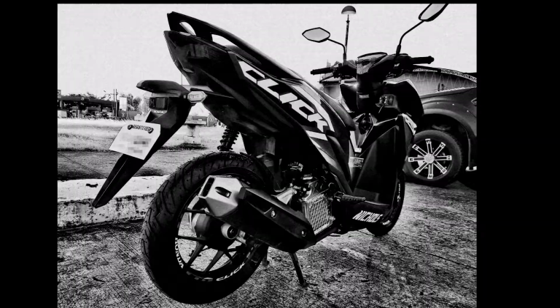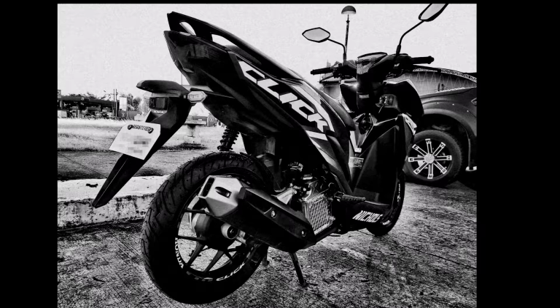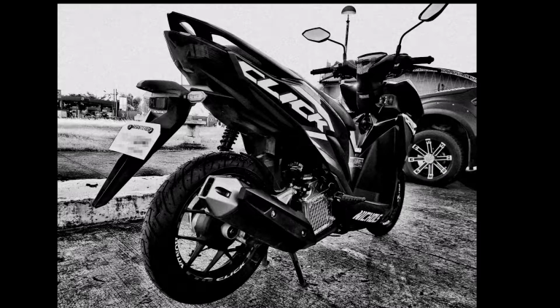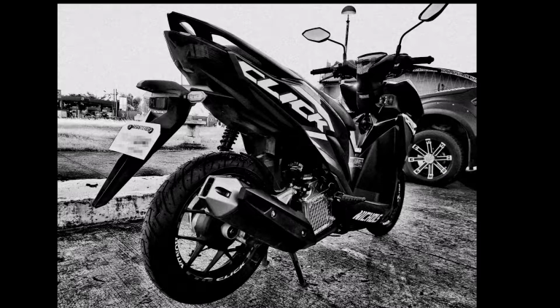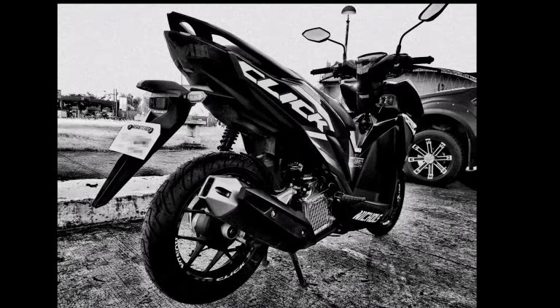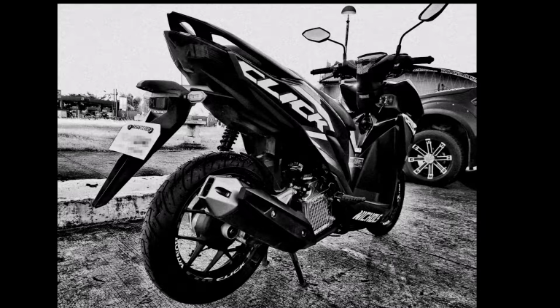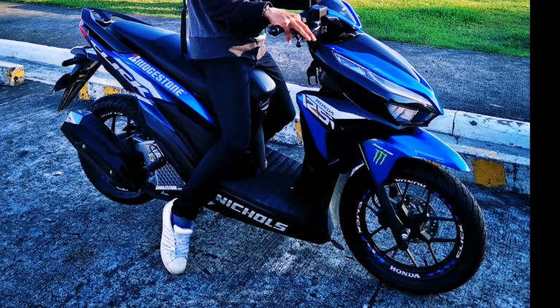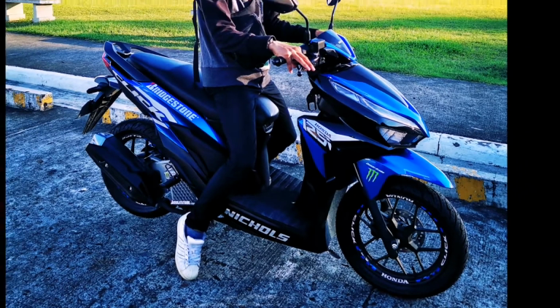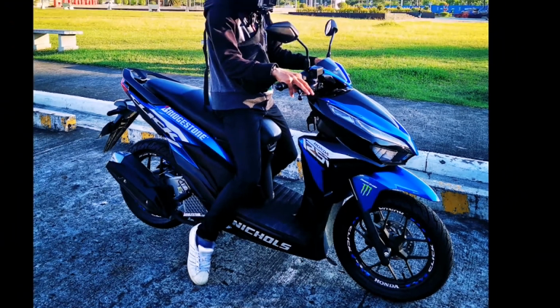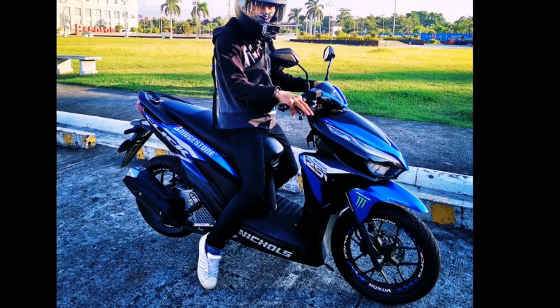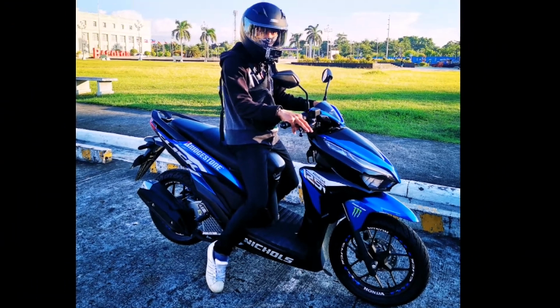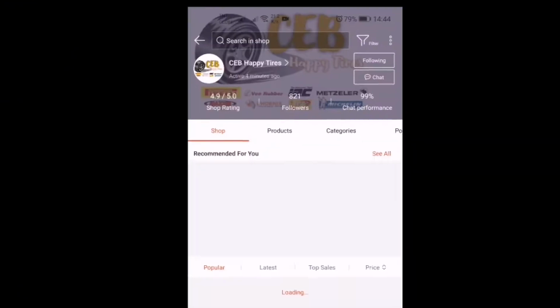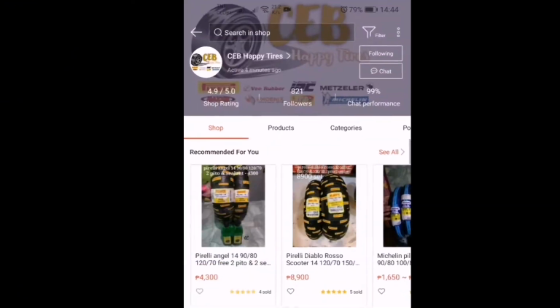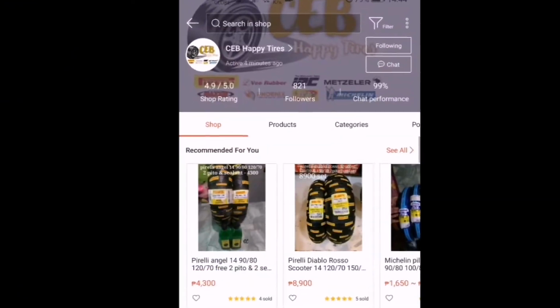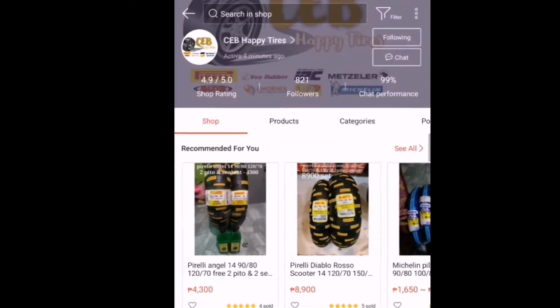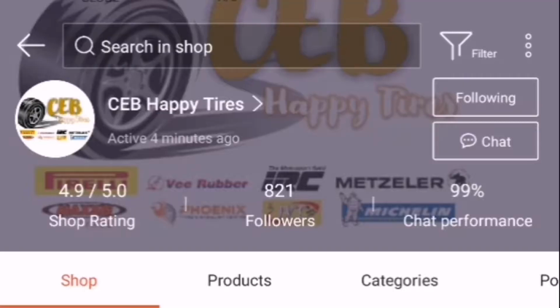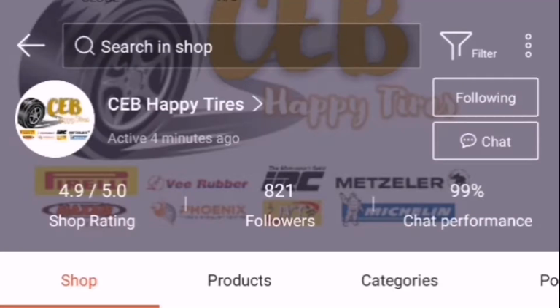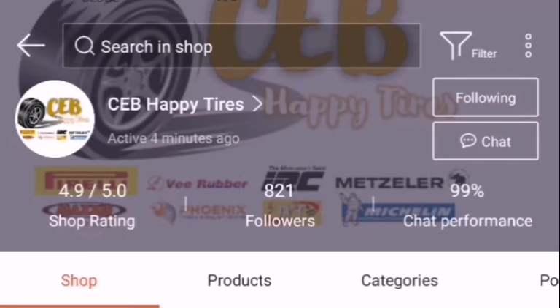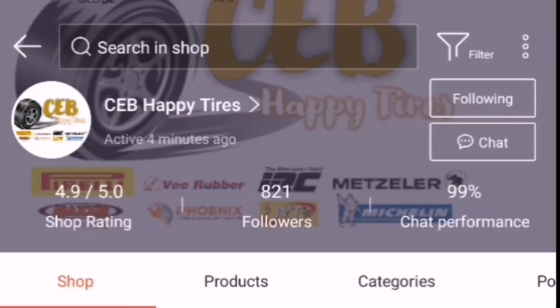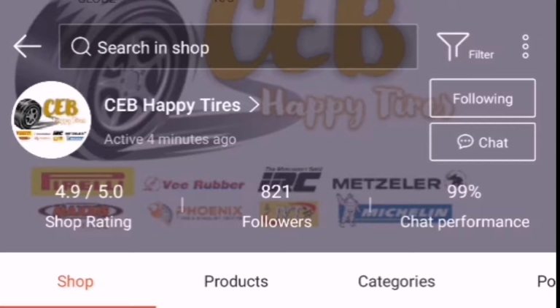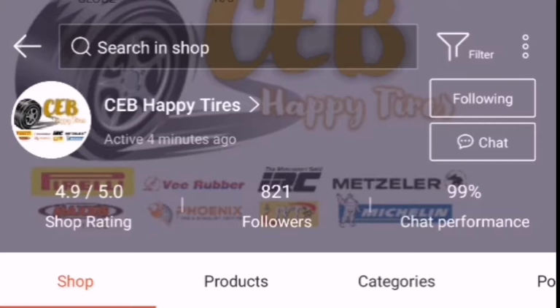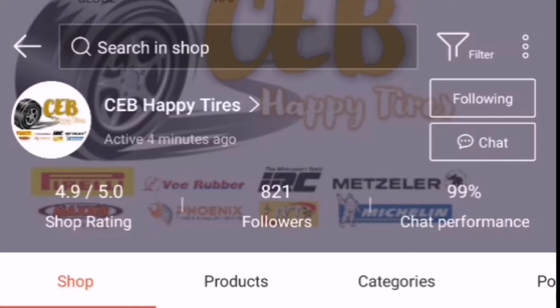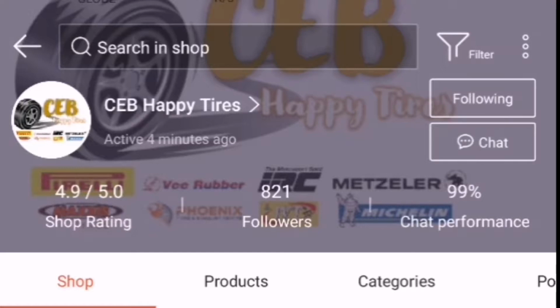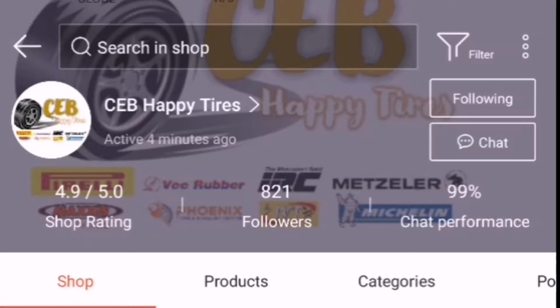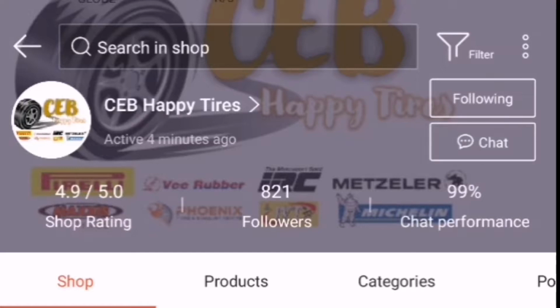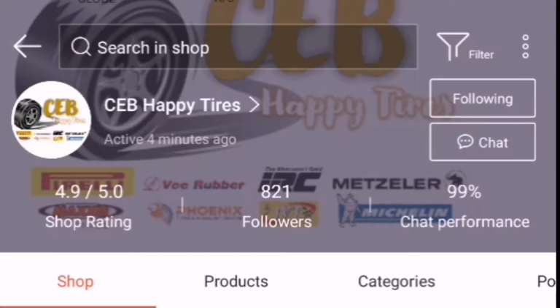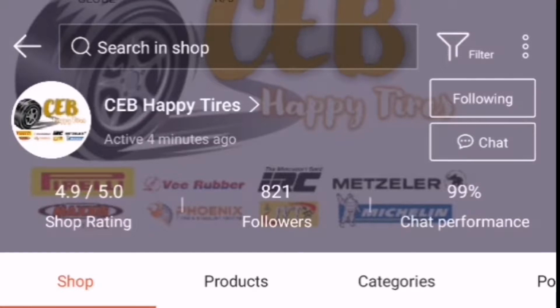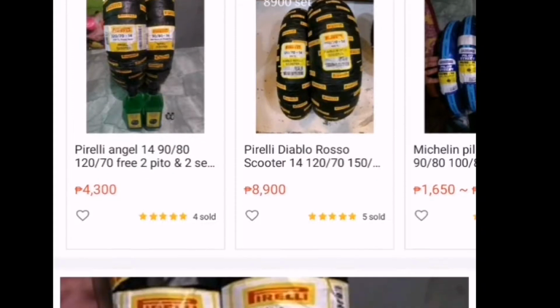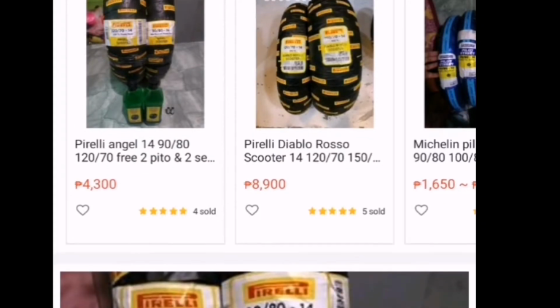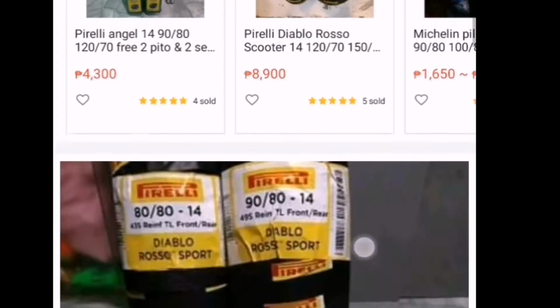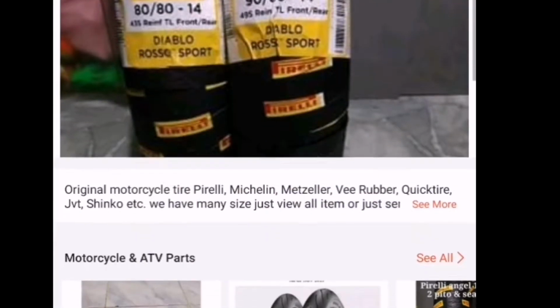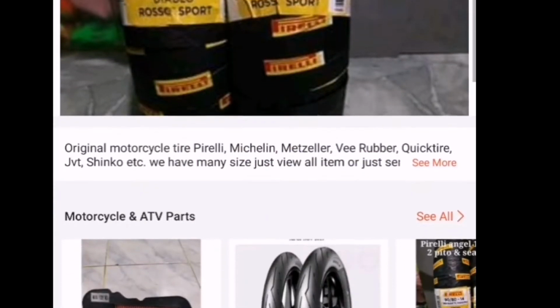I like buying gifts for my partner, so I bought tires. Let's upgrade! This is the seller CEB Happy Tires. This is their Shopee page.